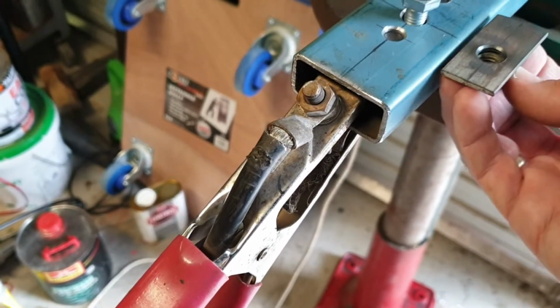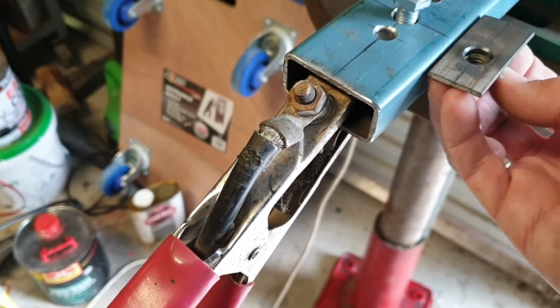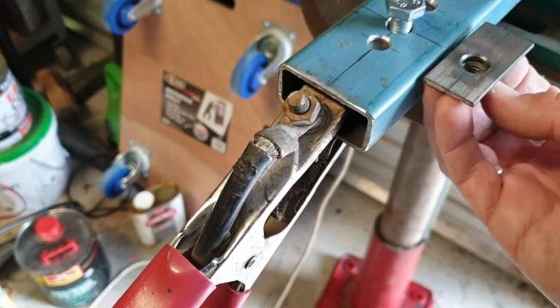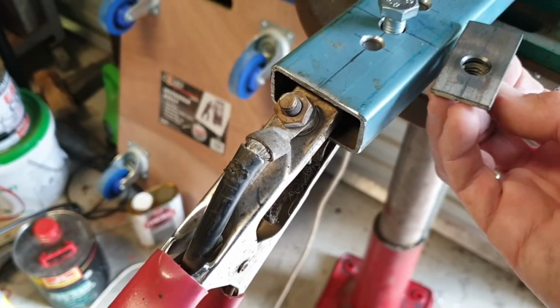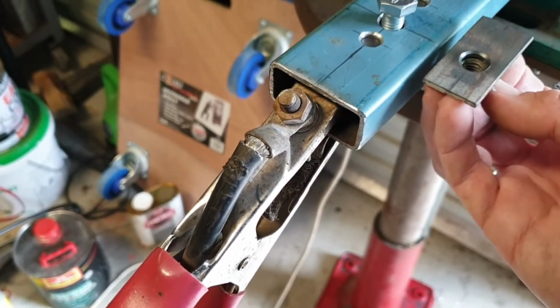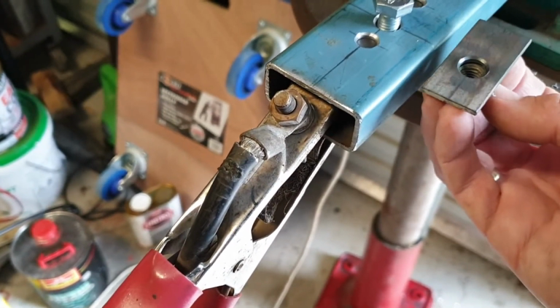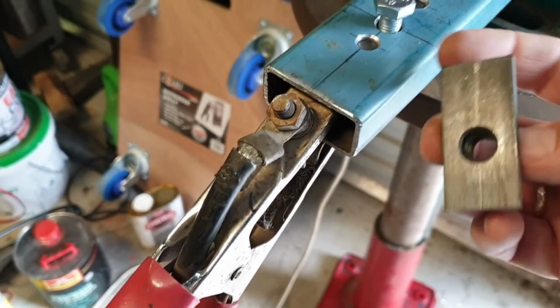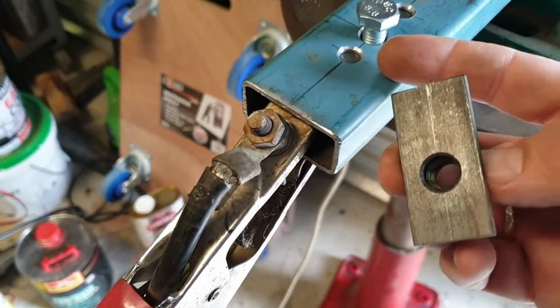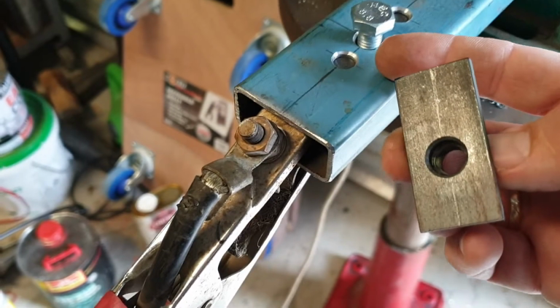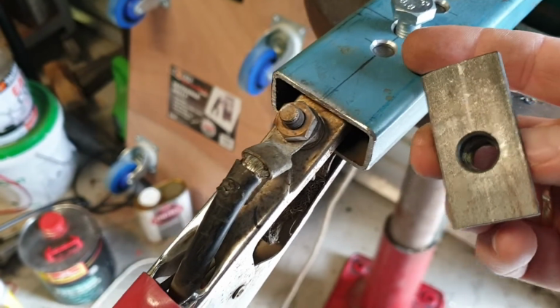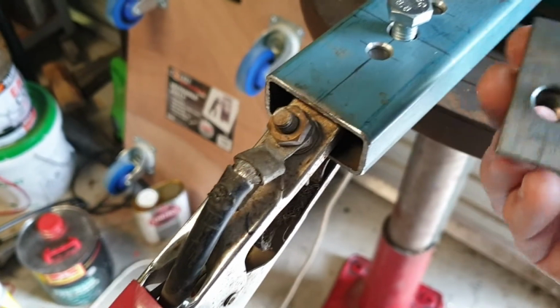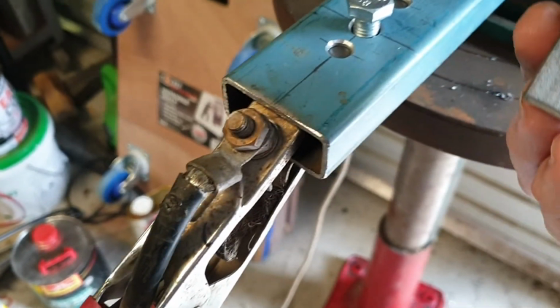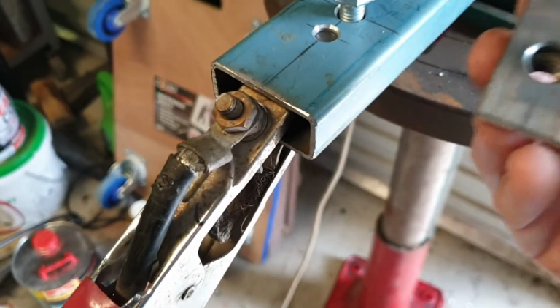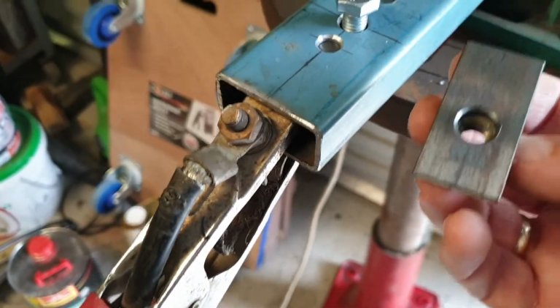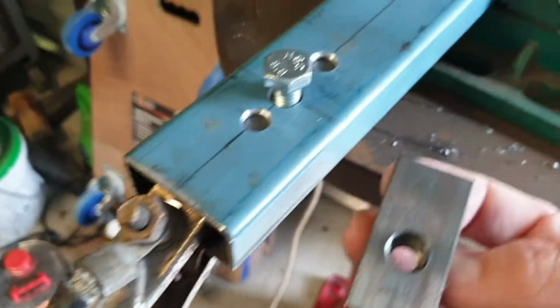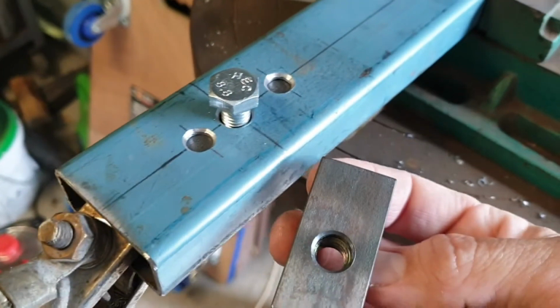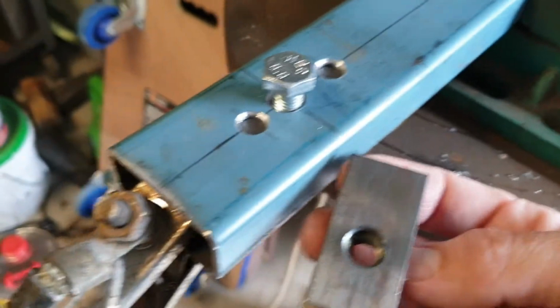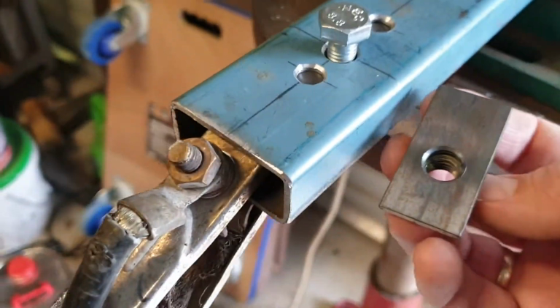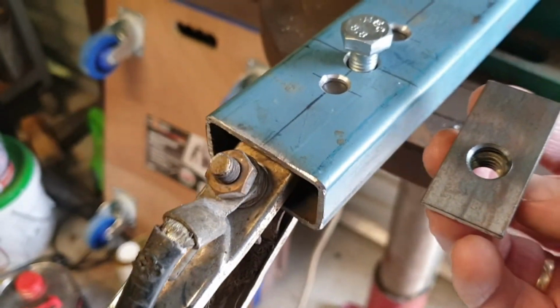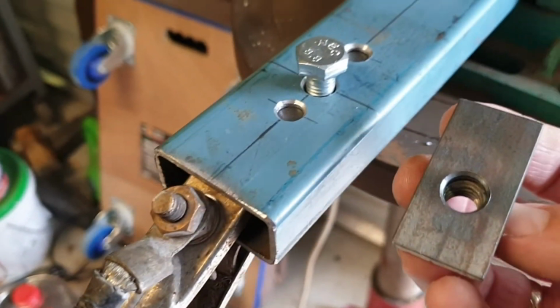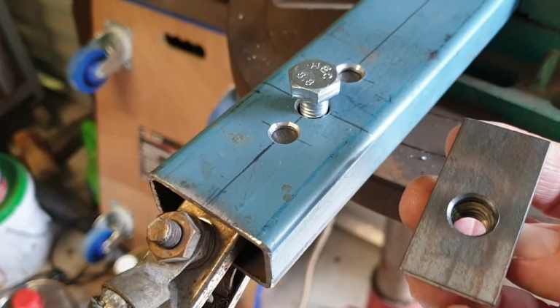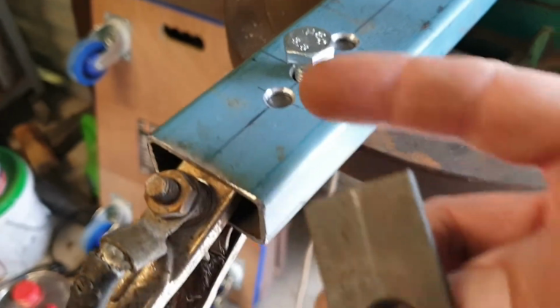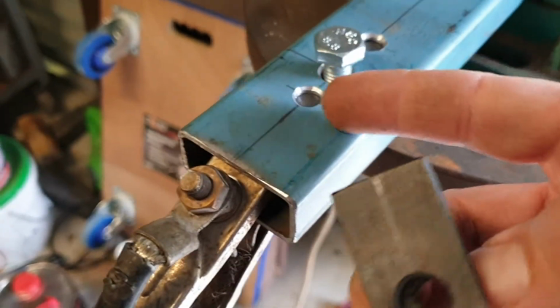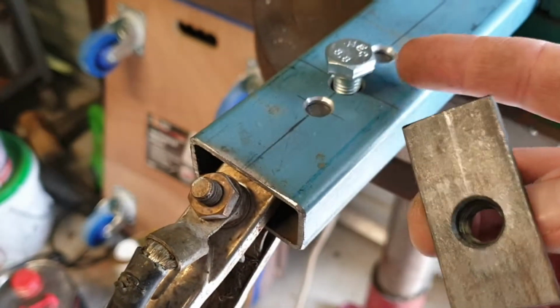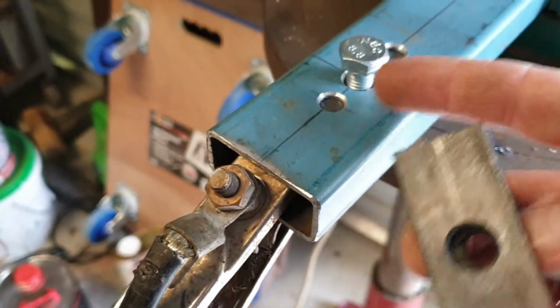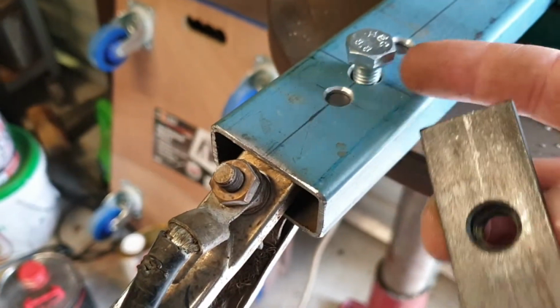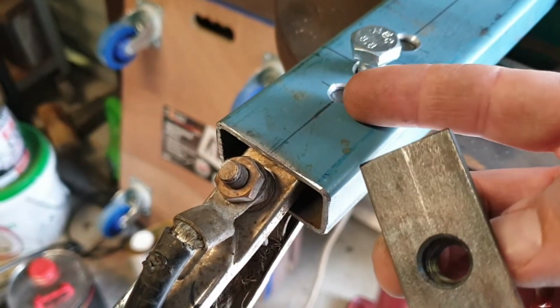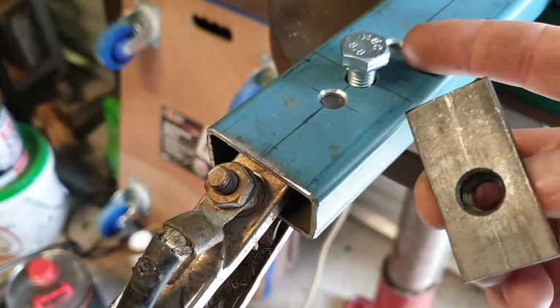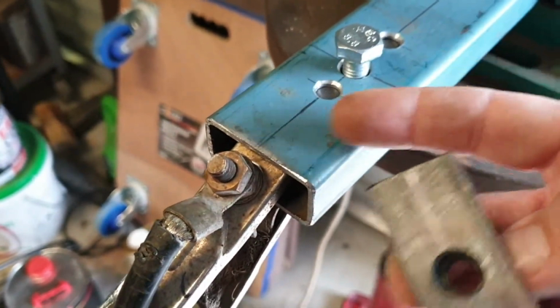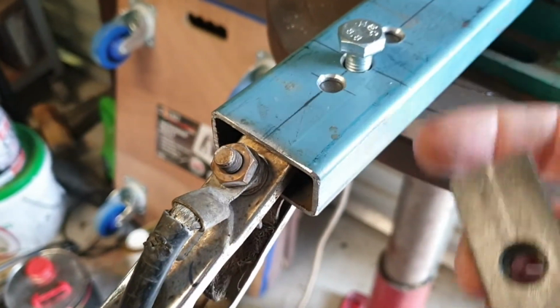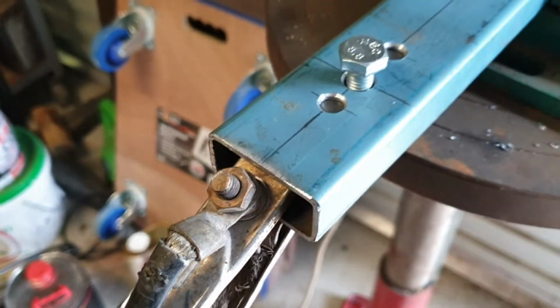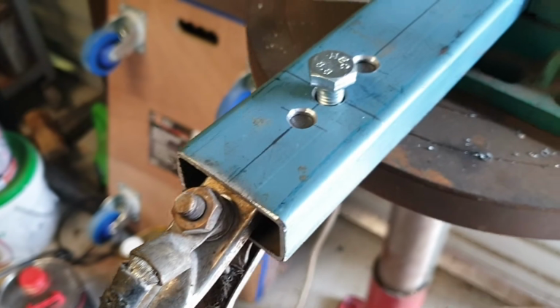Then all I have to do is twist it just to align it and make sure I've got it centered in the hole so that the thread's not rubbing against the side of the hole at all. Then I'll just plug weld it — plug weld, plug weld — and then grind them flat, and there's your finished result.